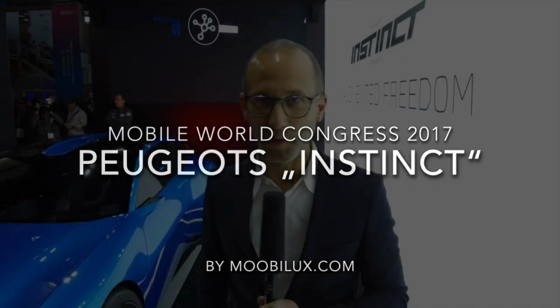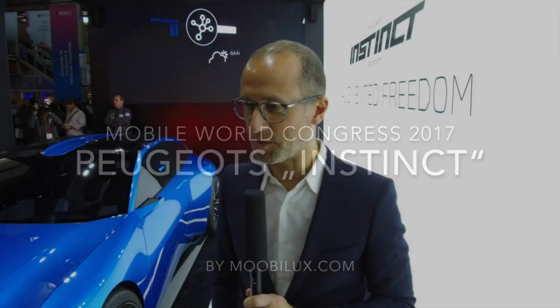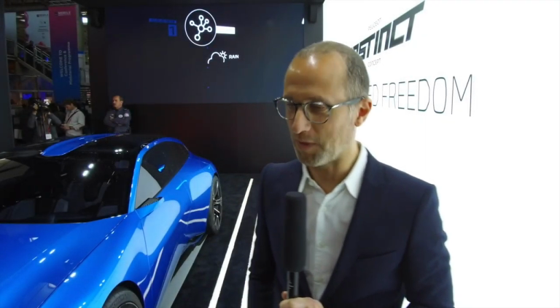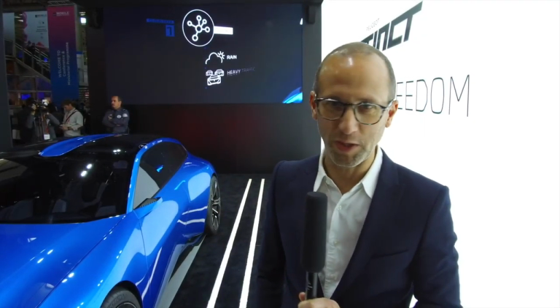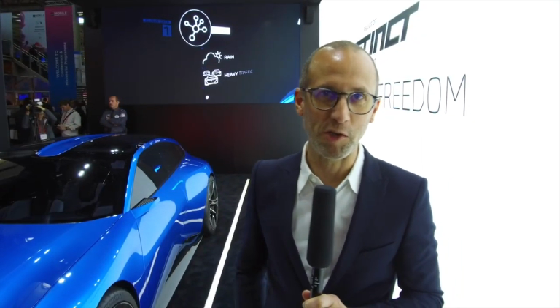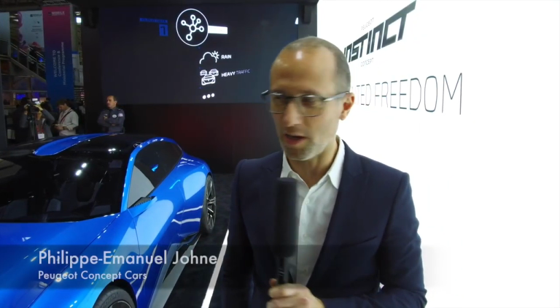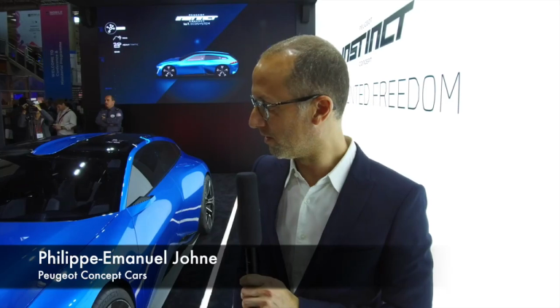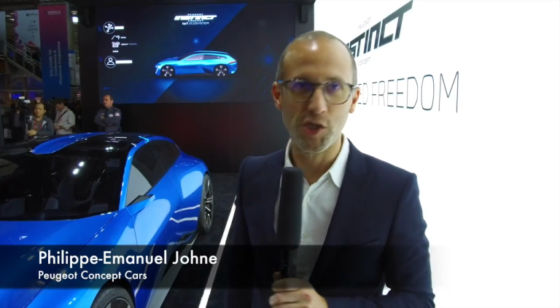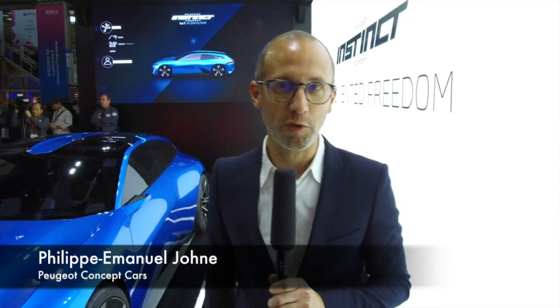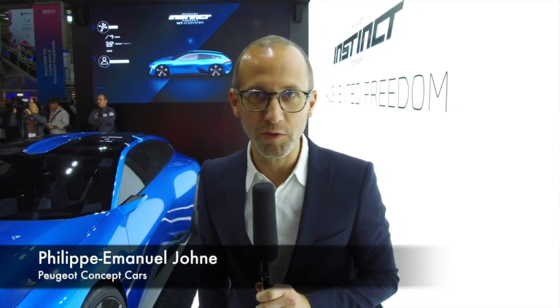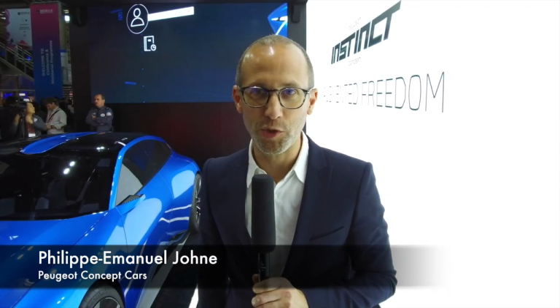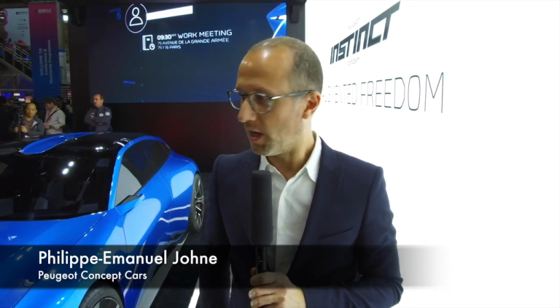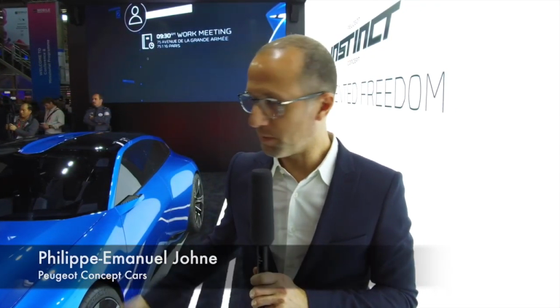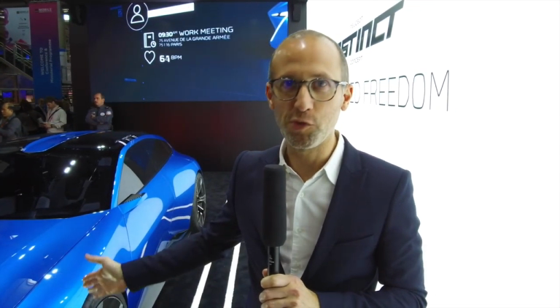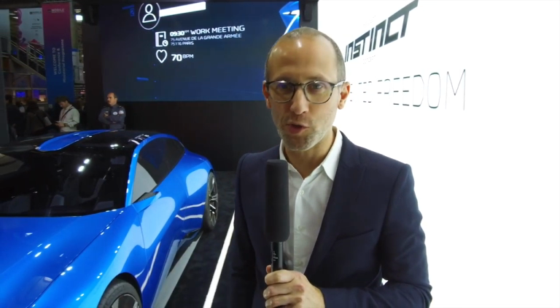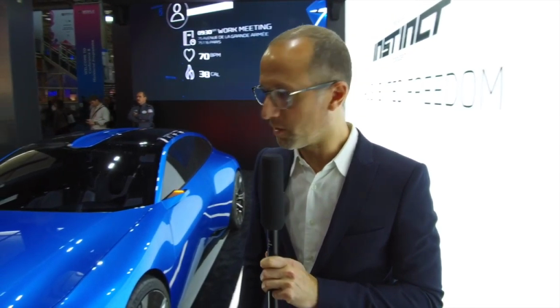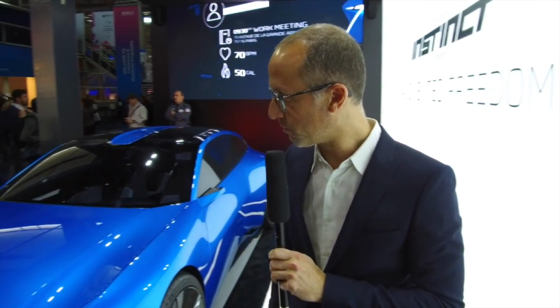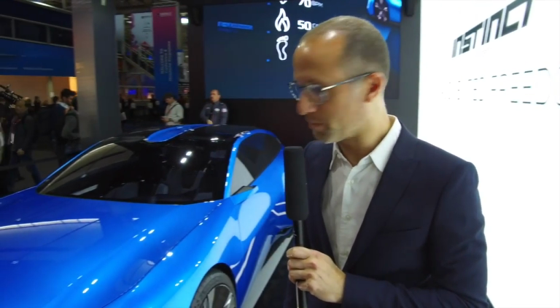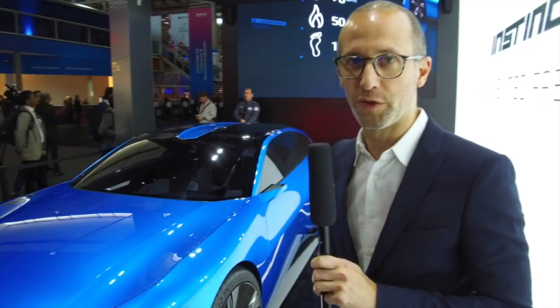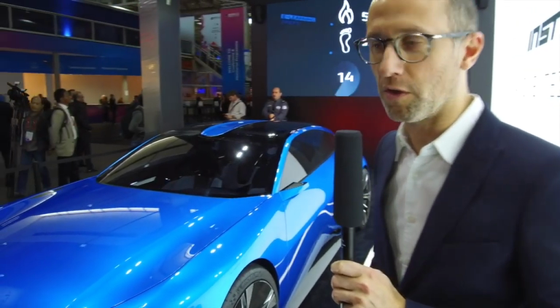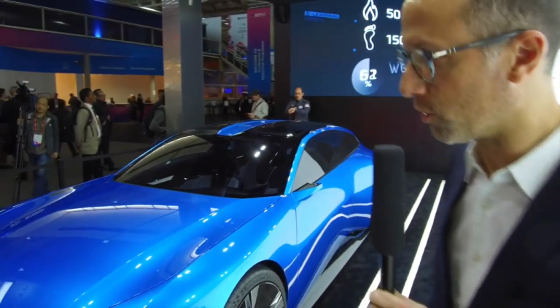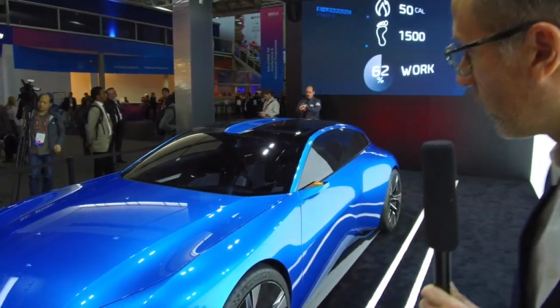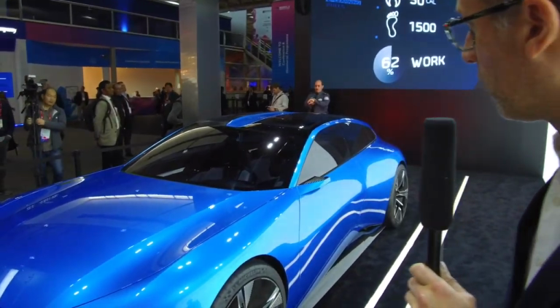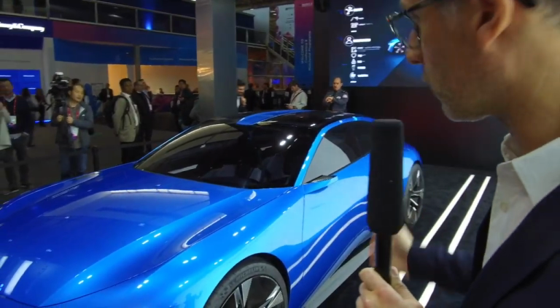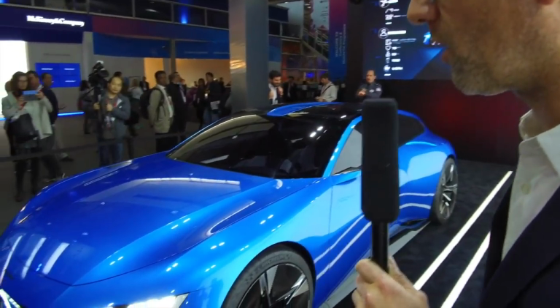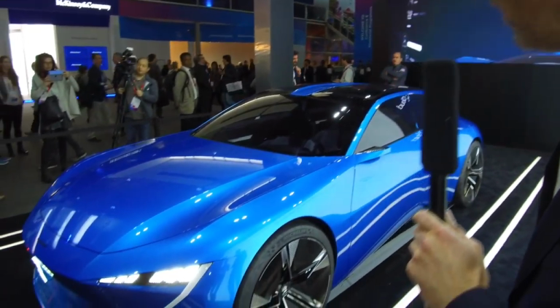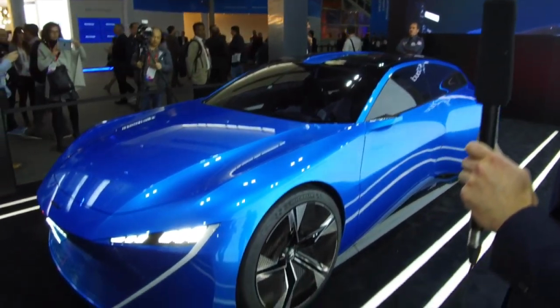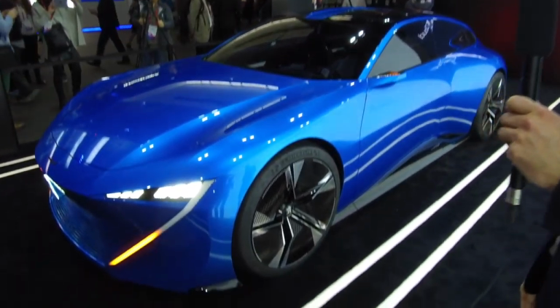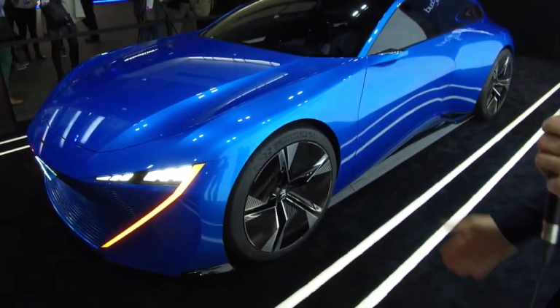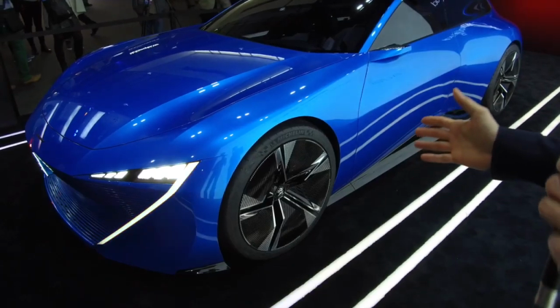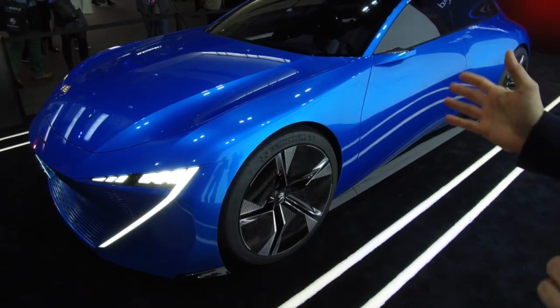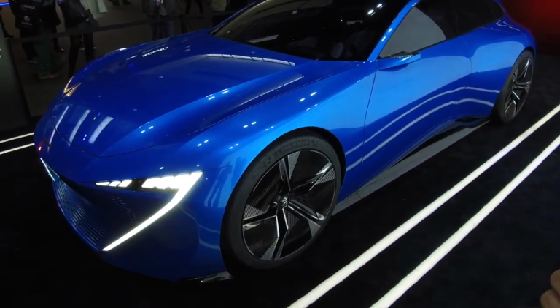I'm Philippe Emmanuel-Jean, in charge of concept cars for Peugeot. Let me introduce you to the Peugeot Insync Concept, which is Peugeot's vision of the autonomous car — a fully autonomous car. This car has two specificities: first, it's a fully autonomous car, and secondly, it's fully connected.